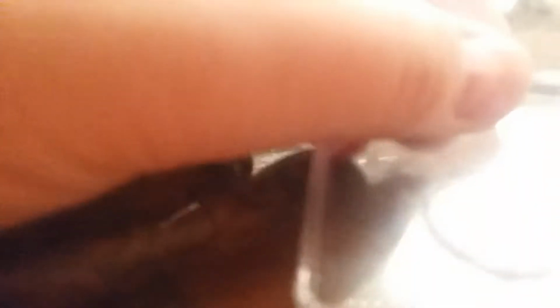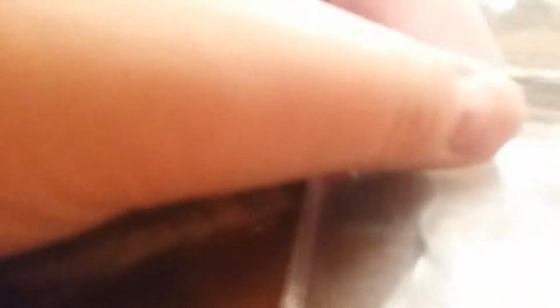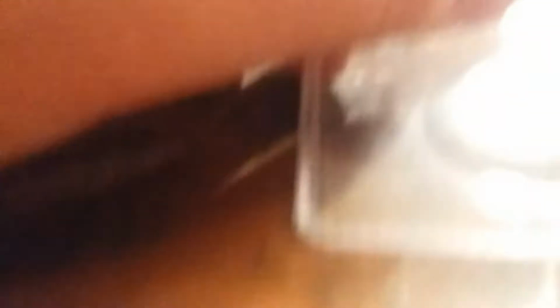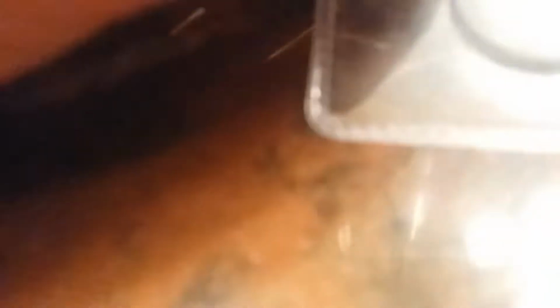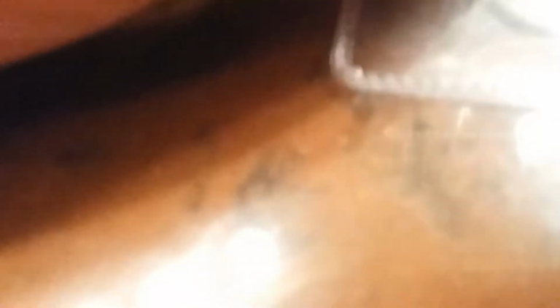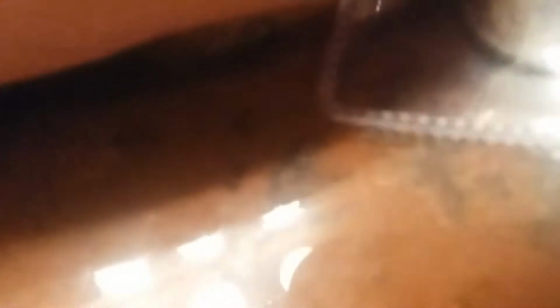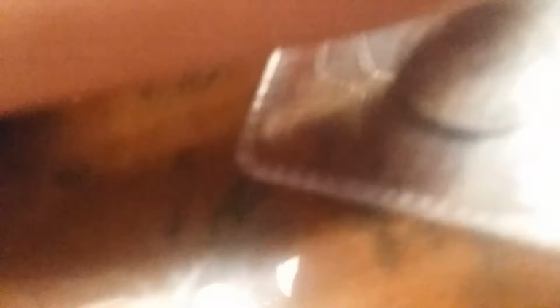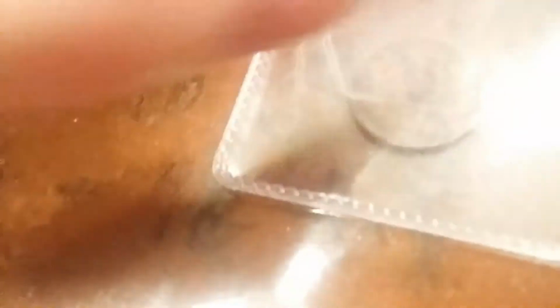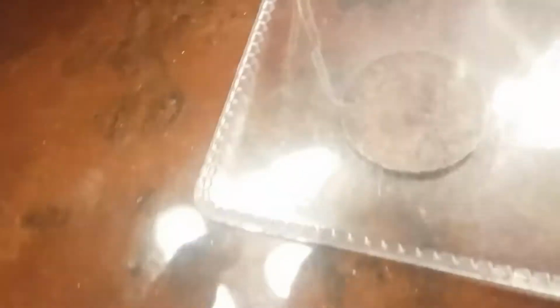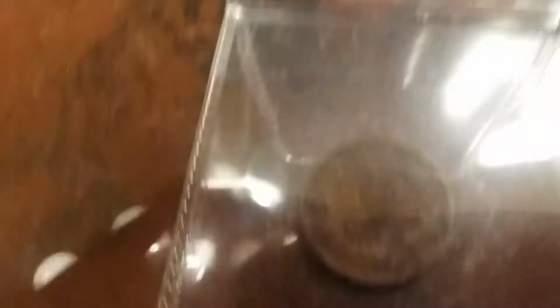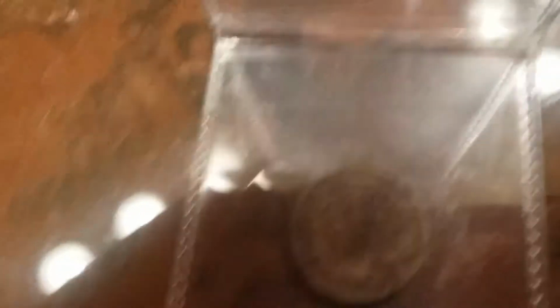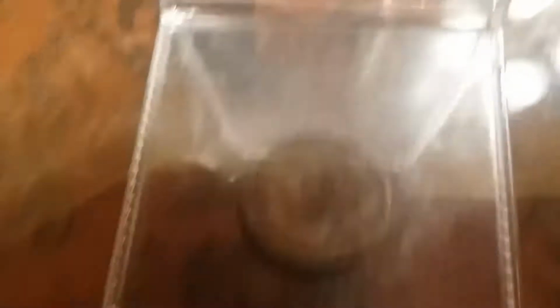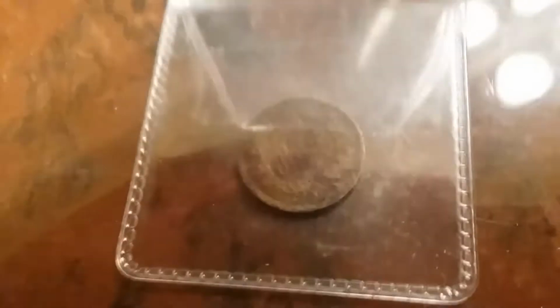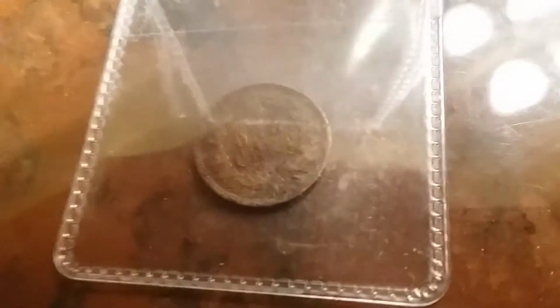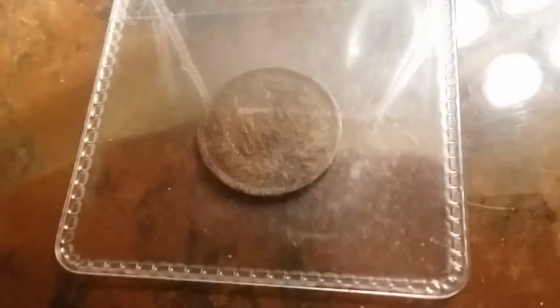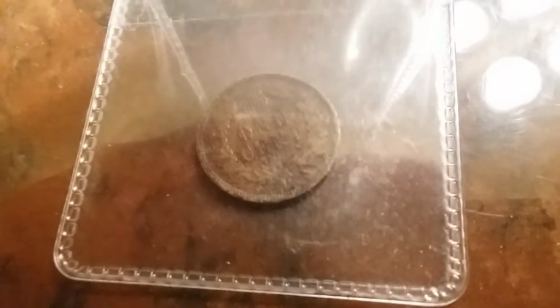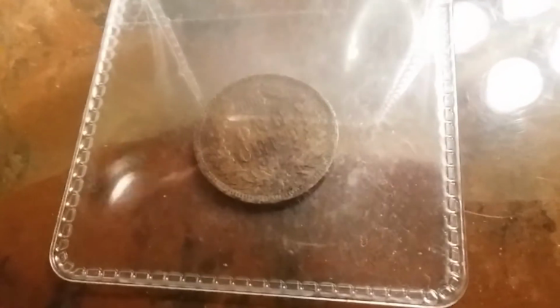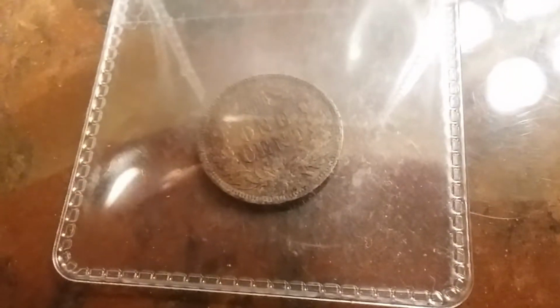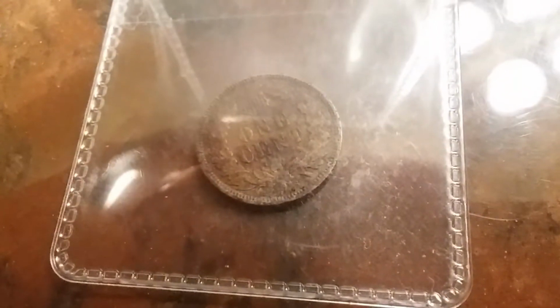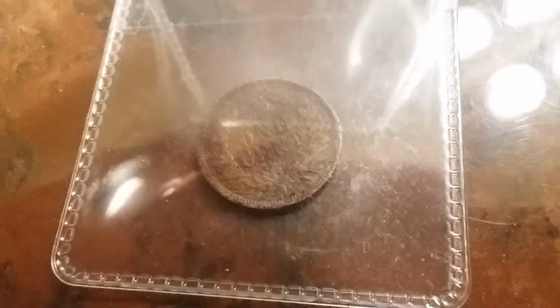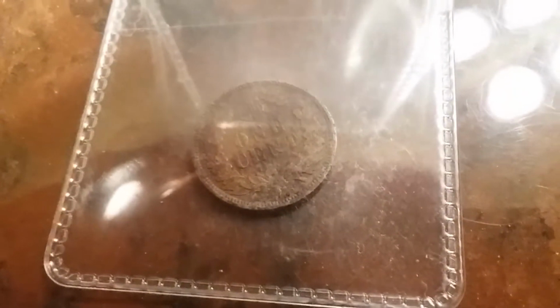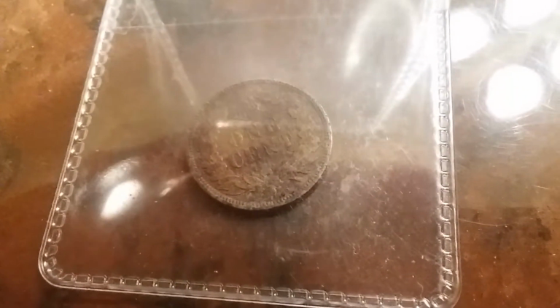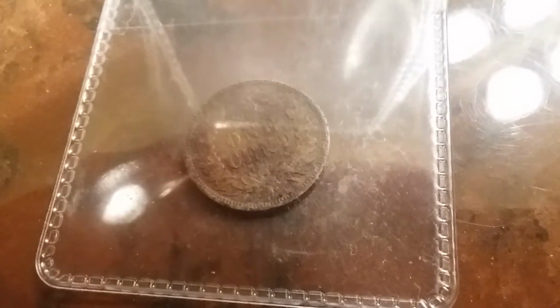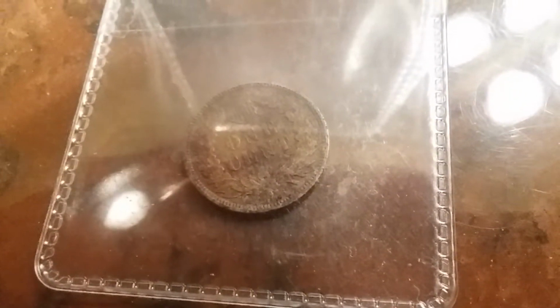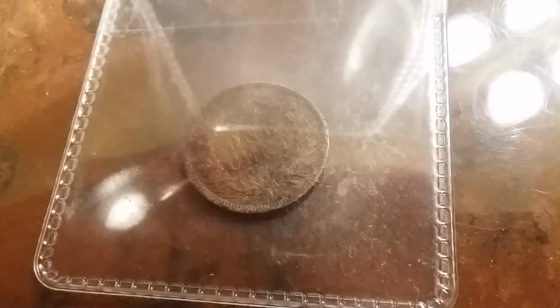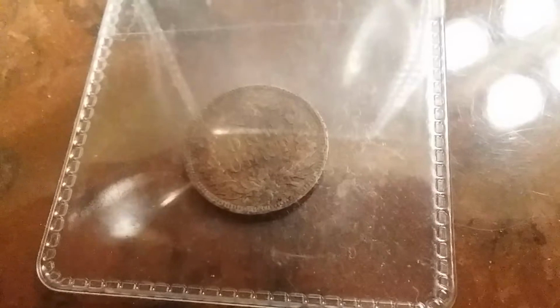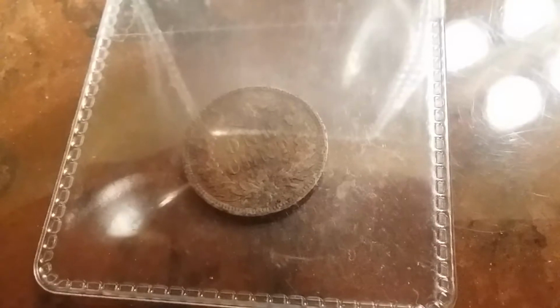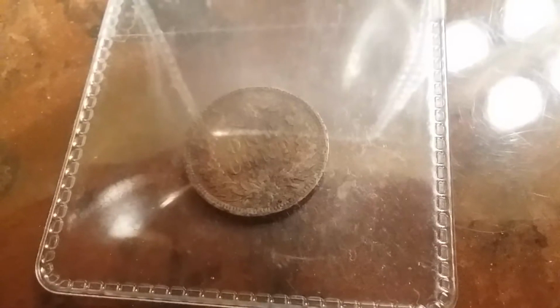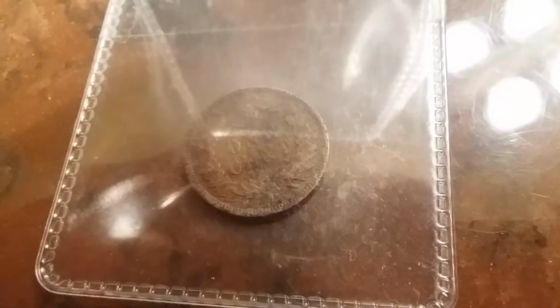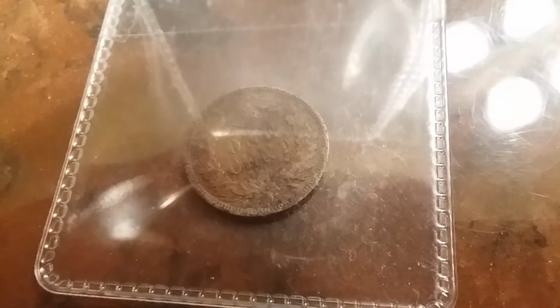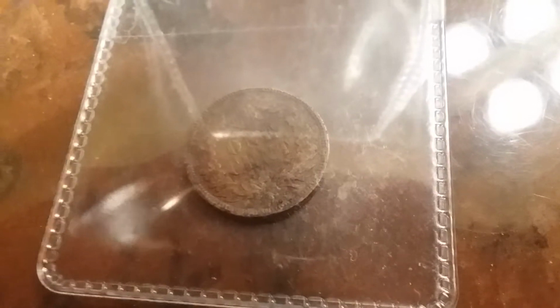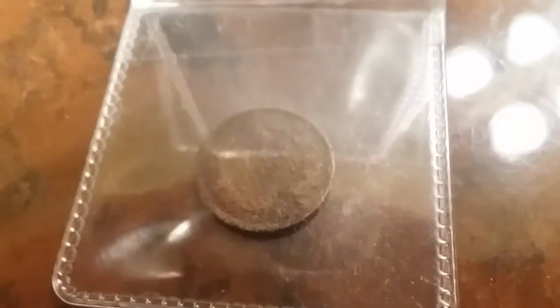Let me show you by panning. You can see the S mintmark right here.